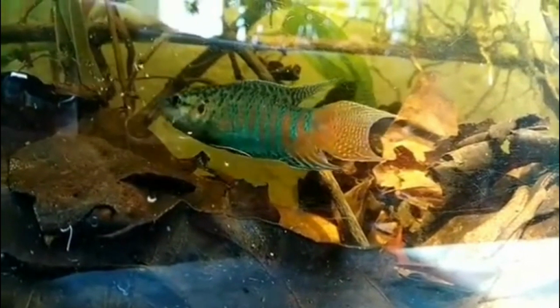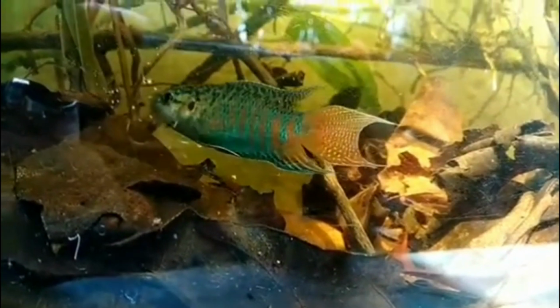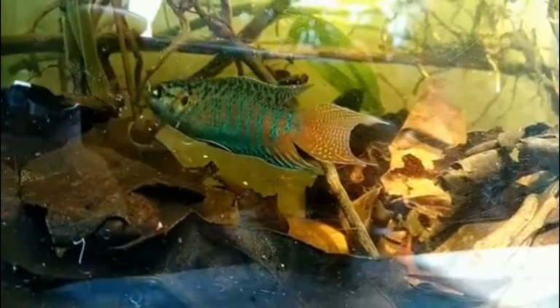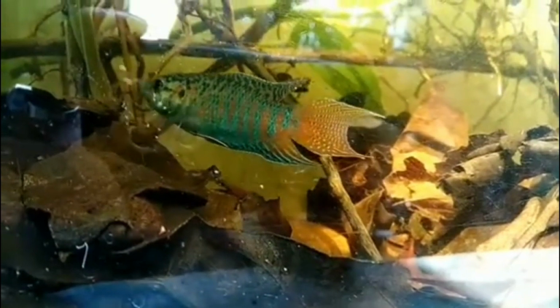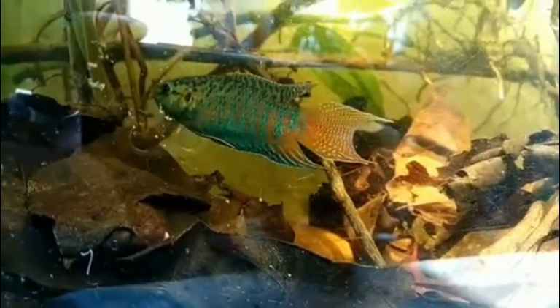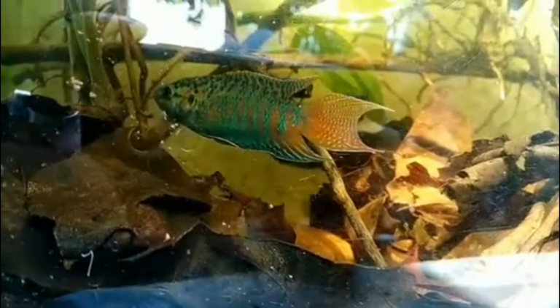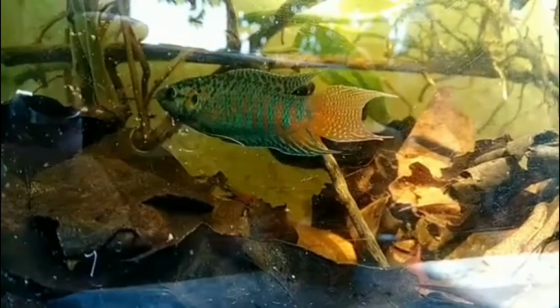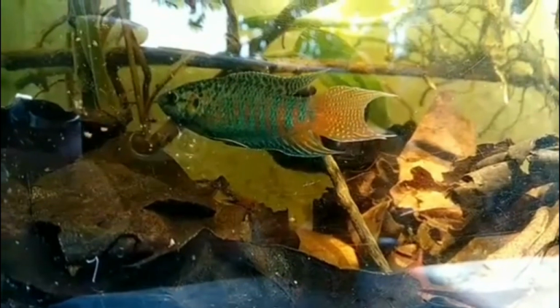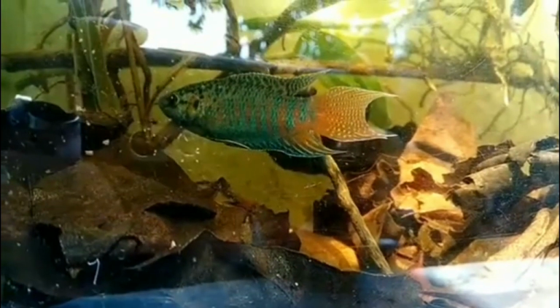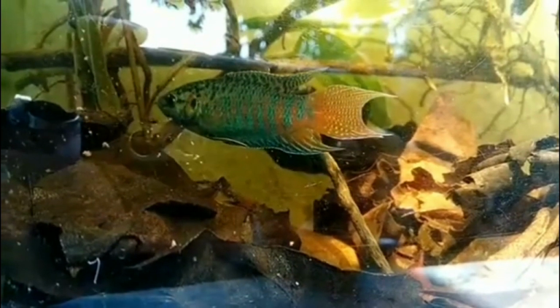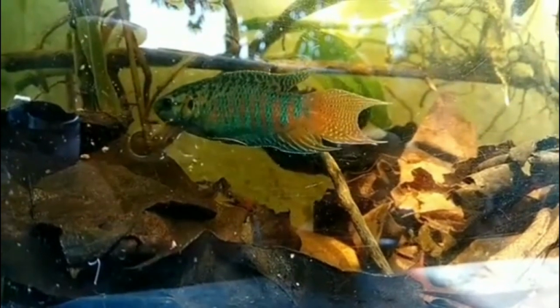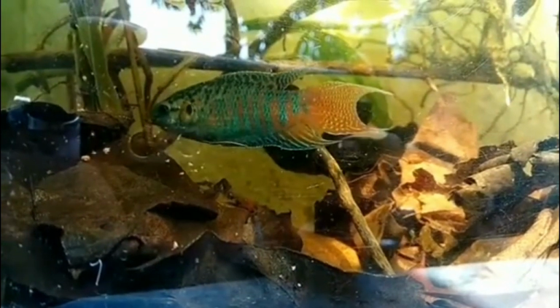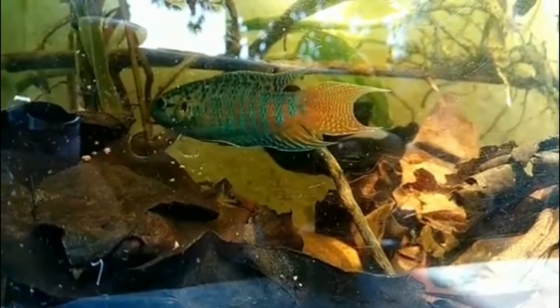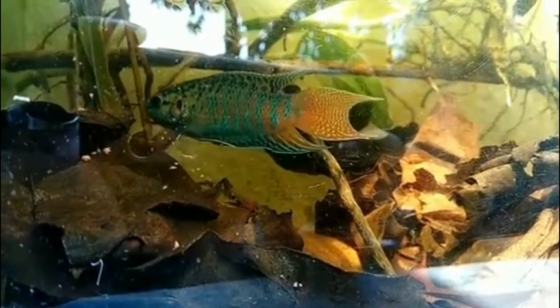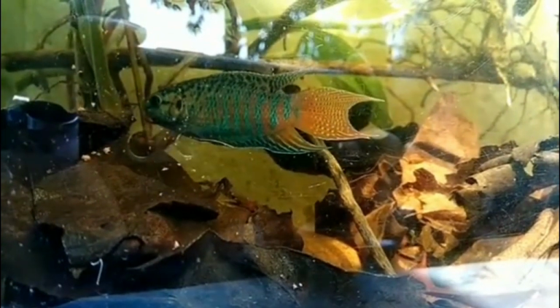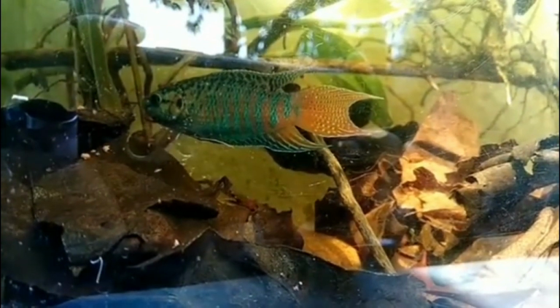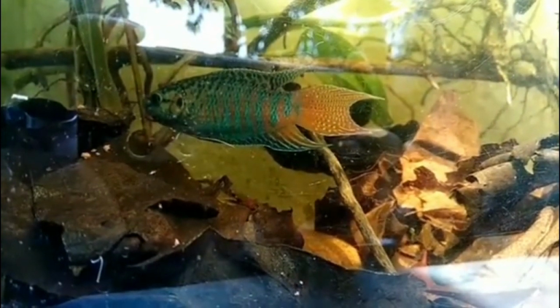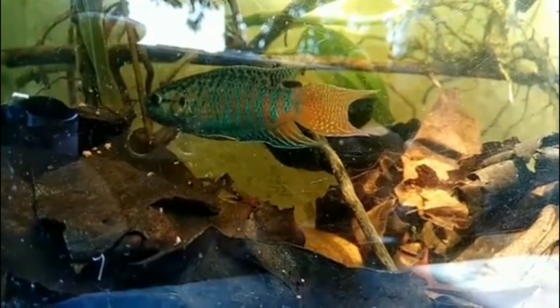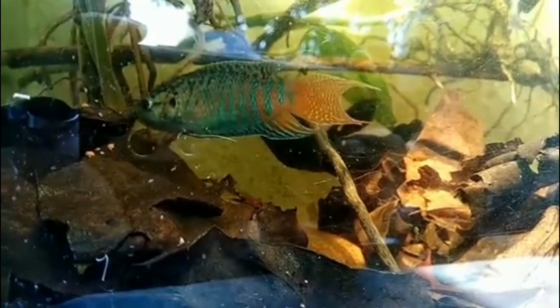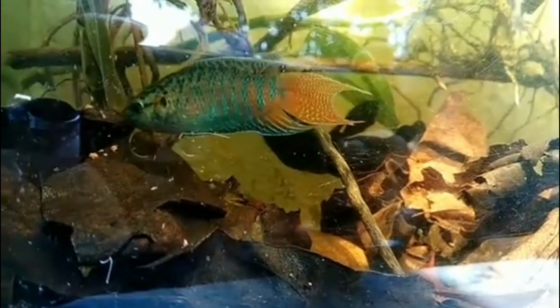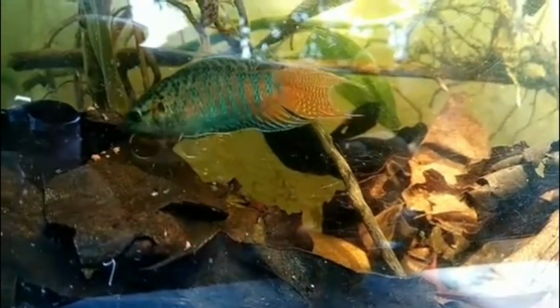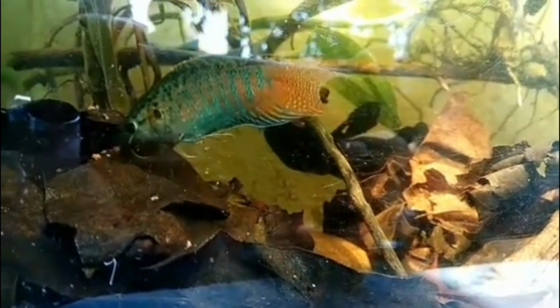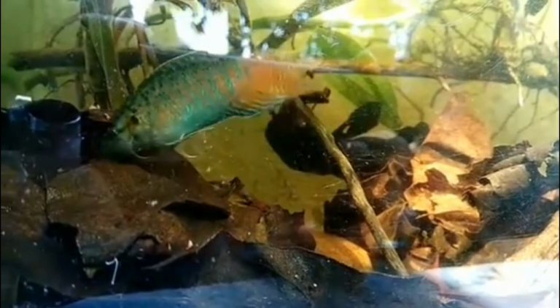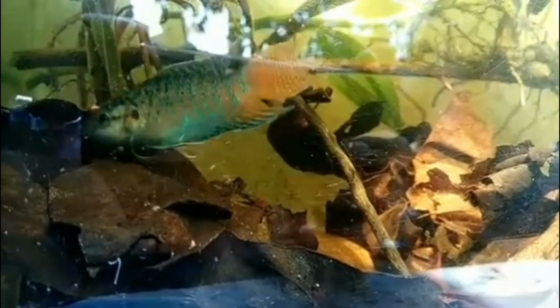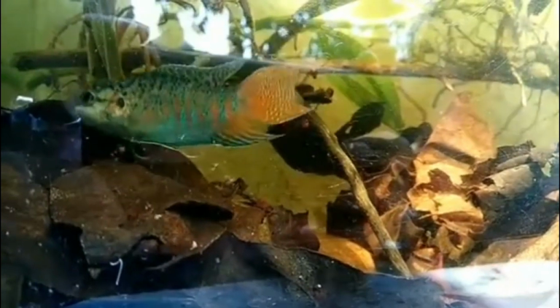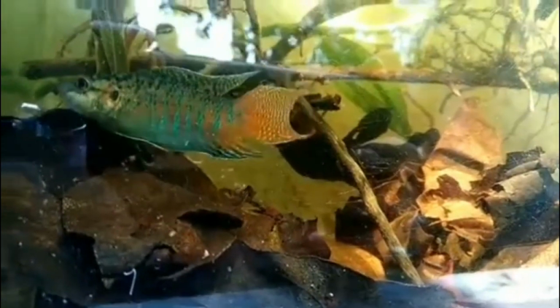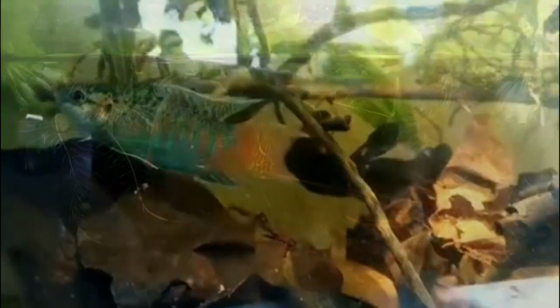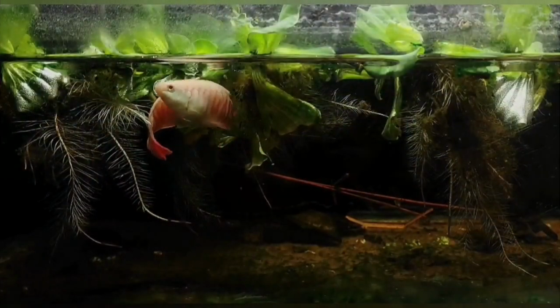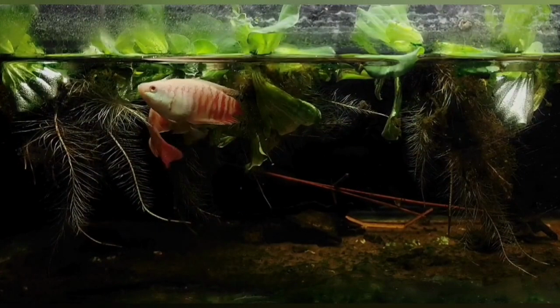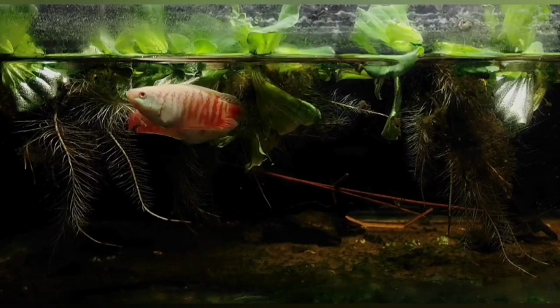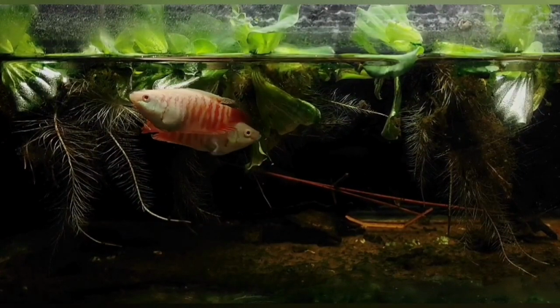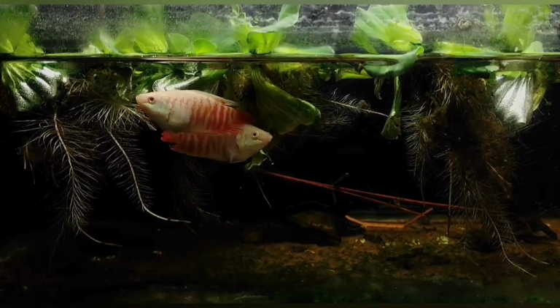The fish are found around 2 to 3 inches. If you want to feed the fish, you can give flakes, fish food, raw food, or frozen food.